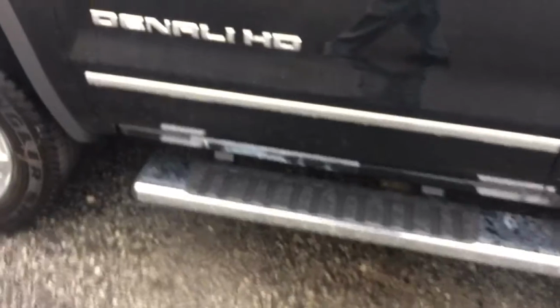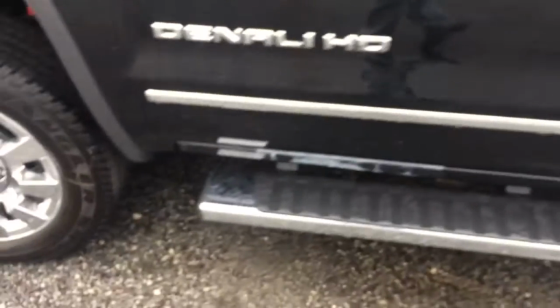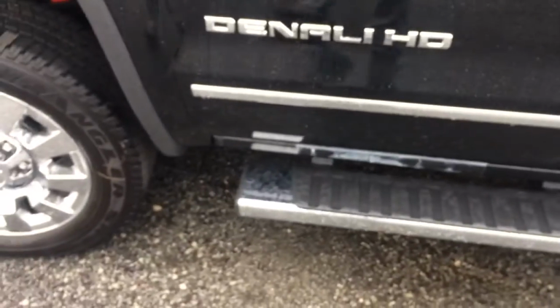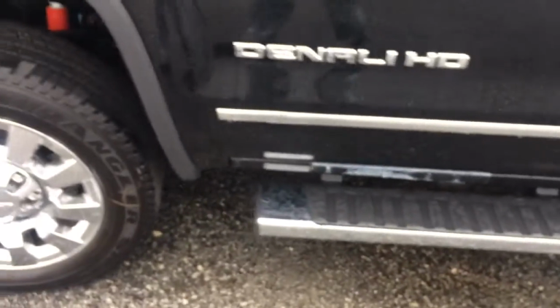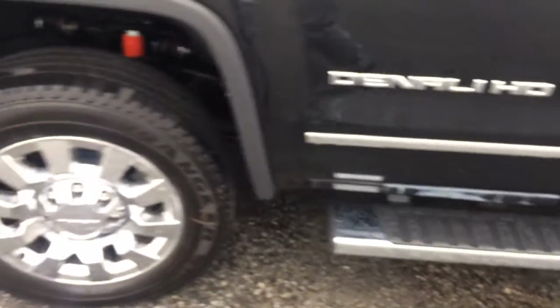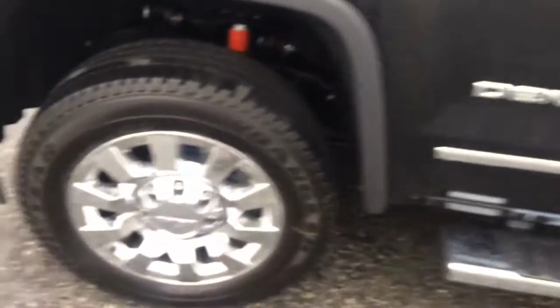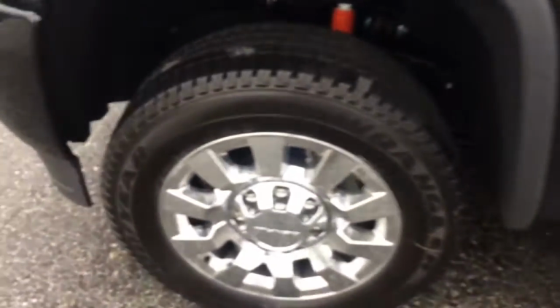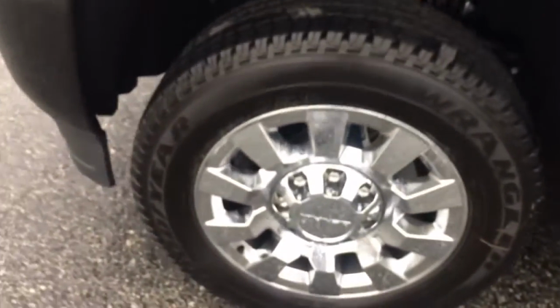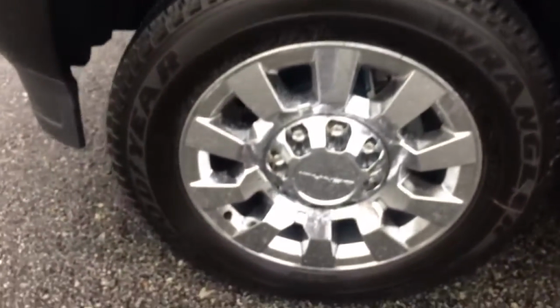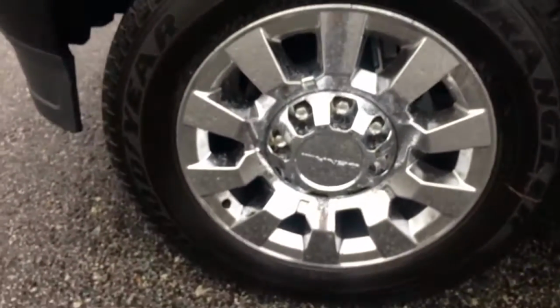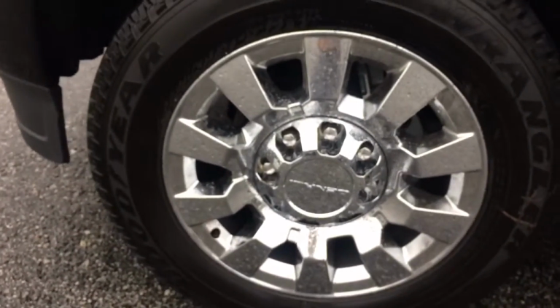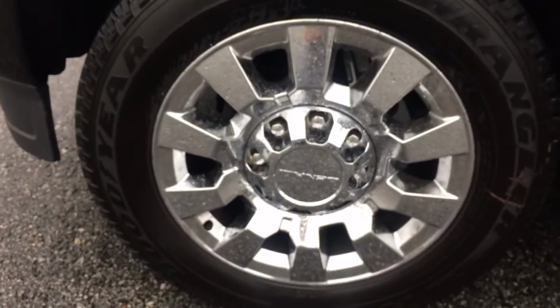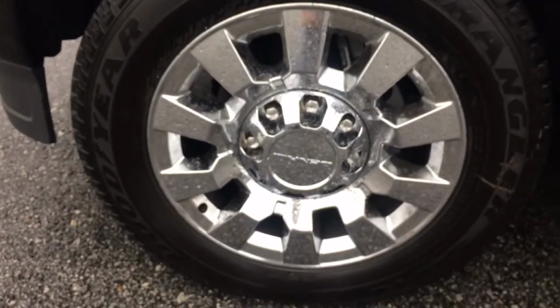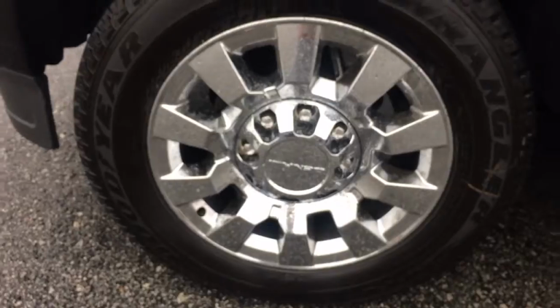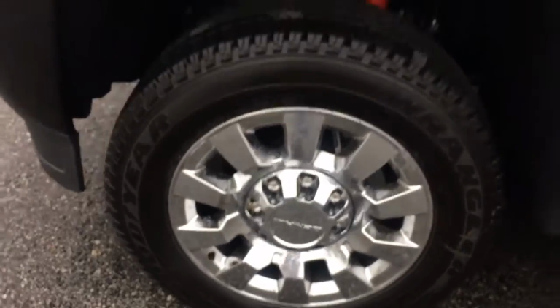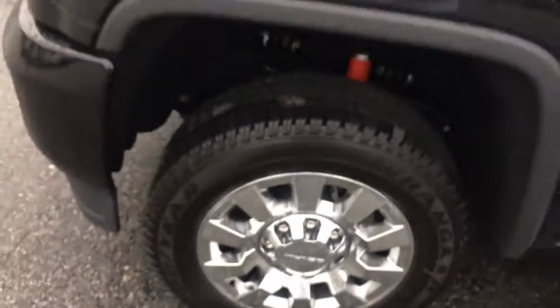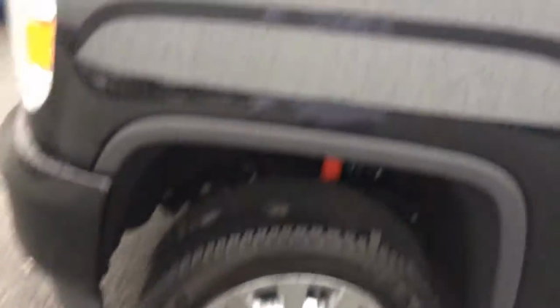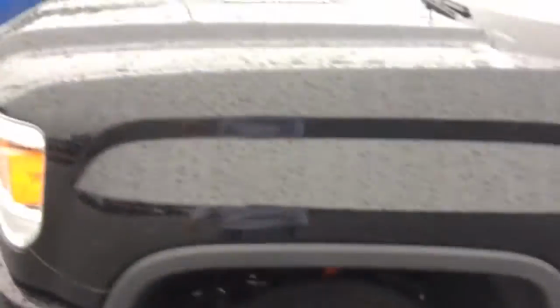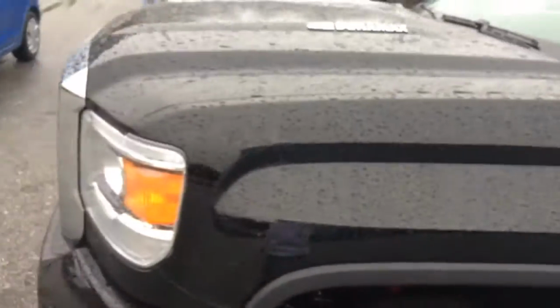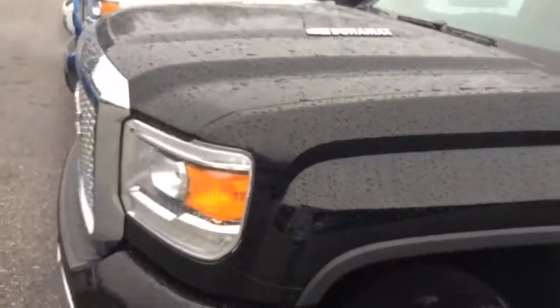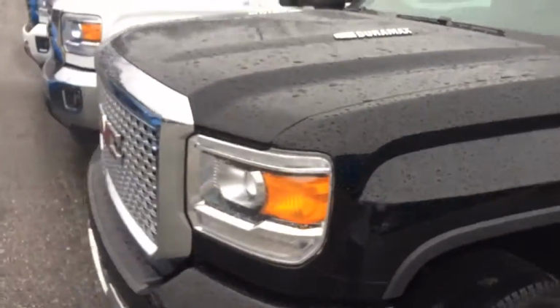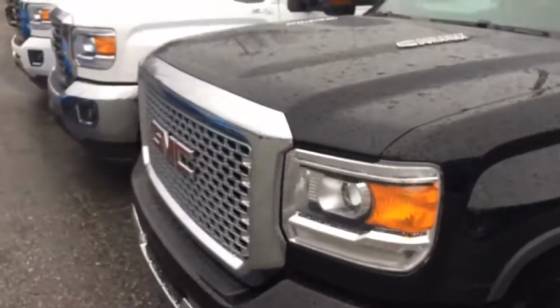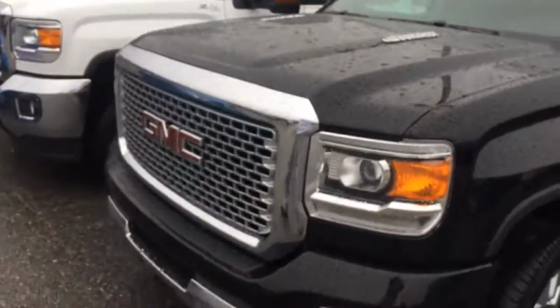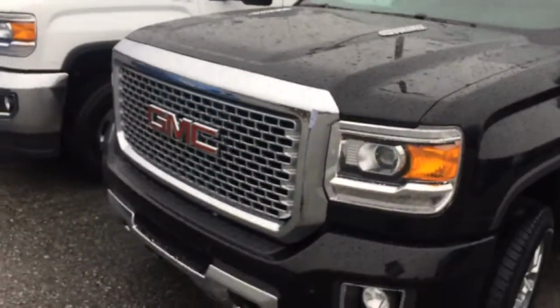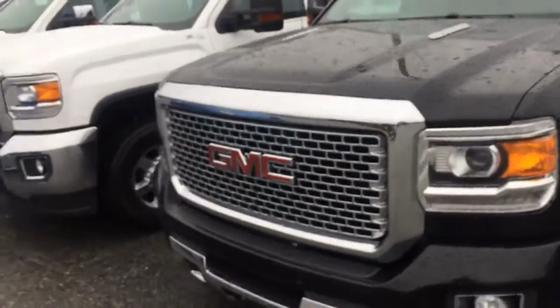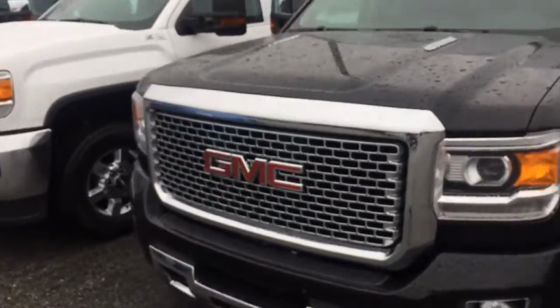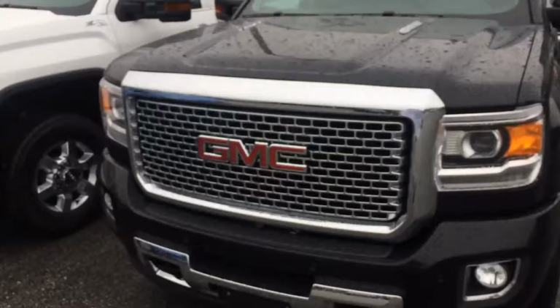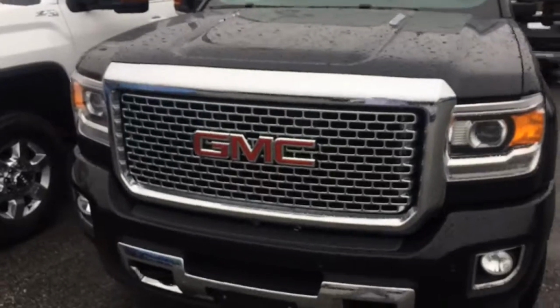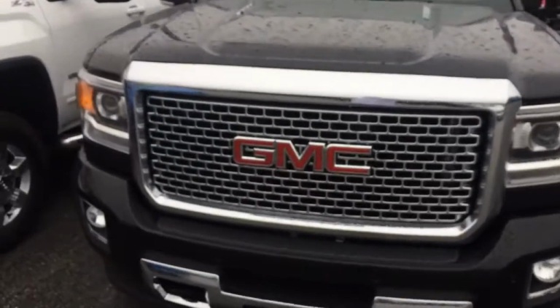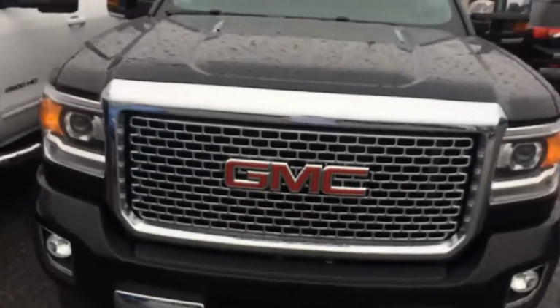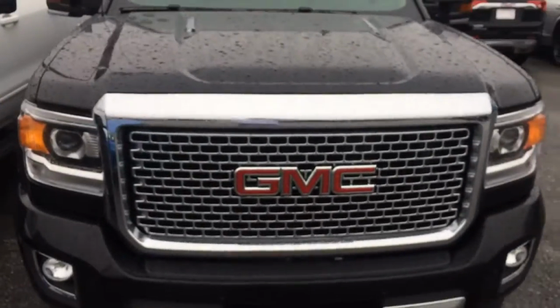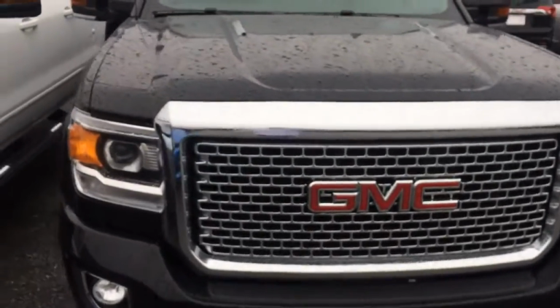6 inch tubular step assist there. It's 20 inch Denali wheels on it. 6.6 liter turbo diesel. Classic Denali grille there on the side.